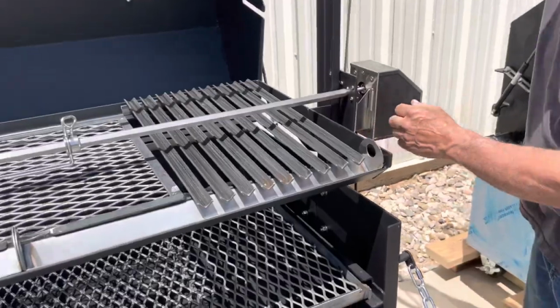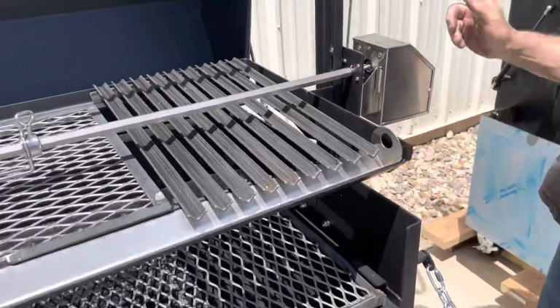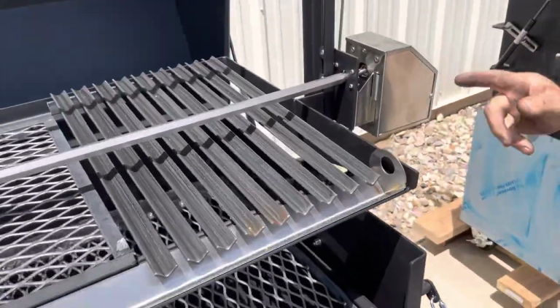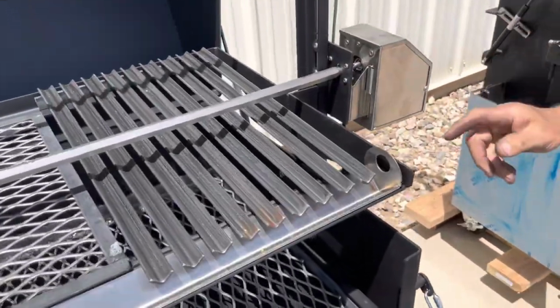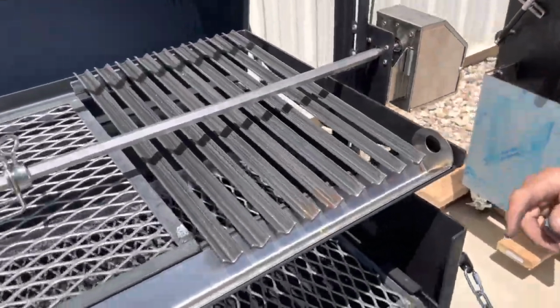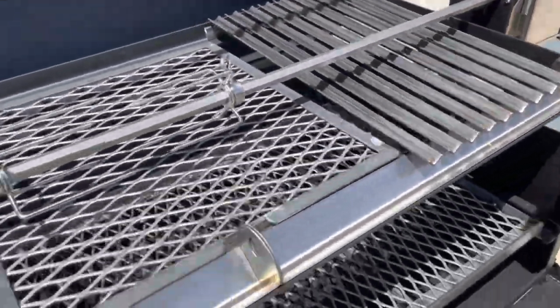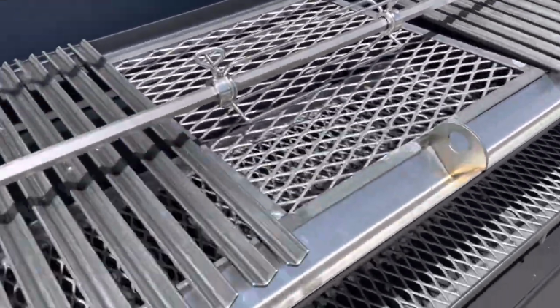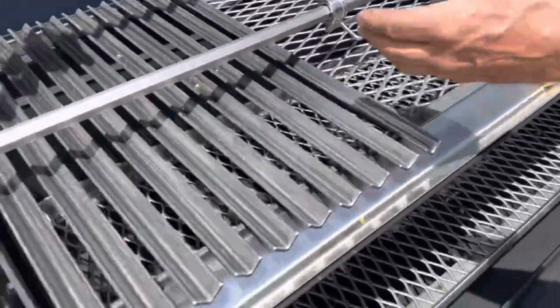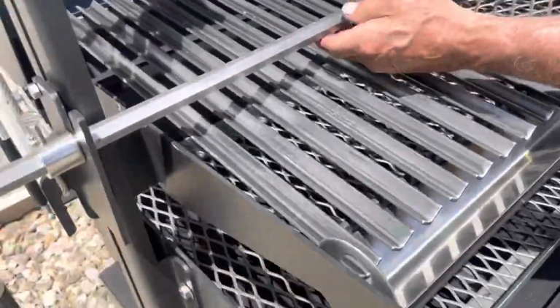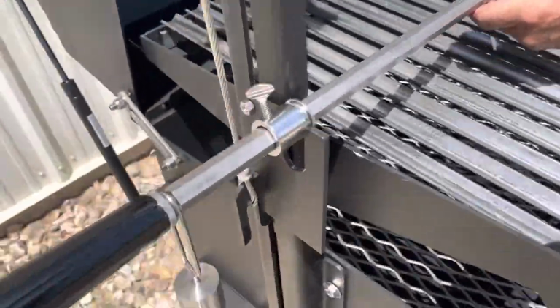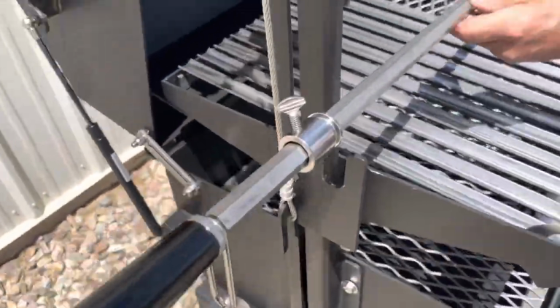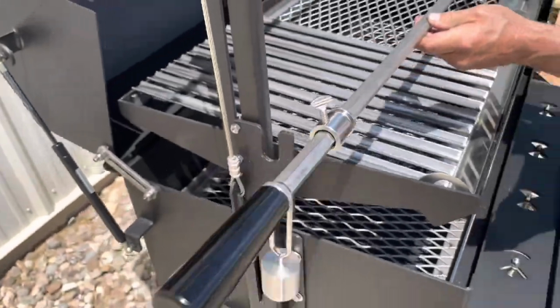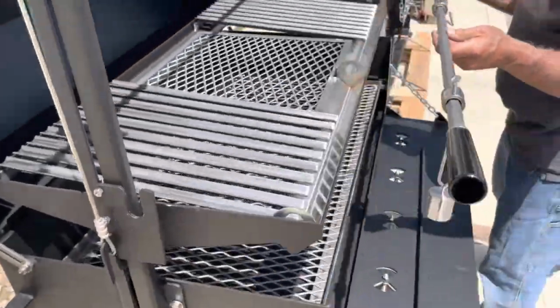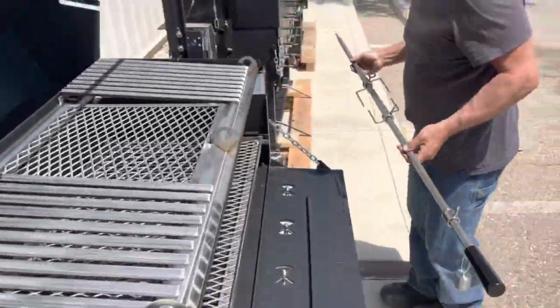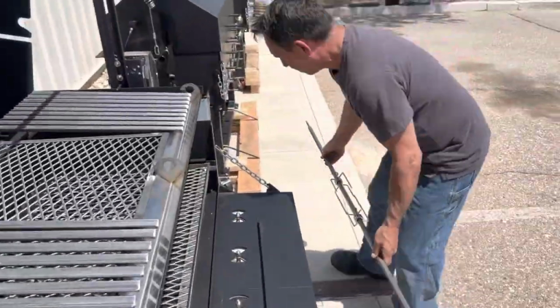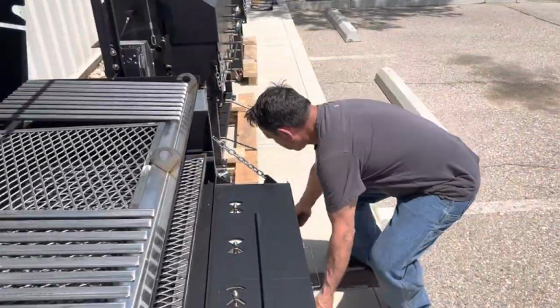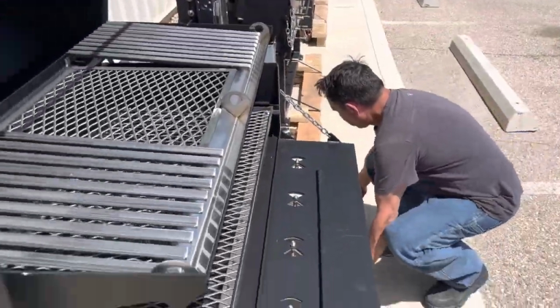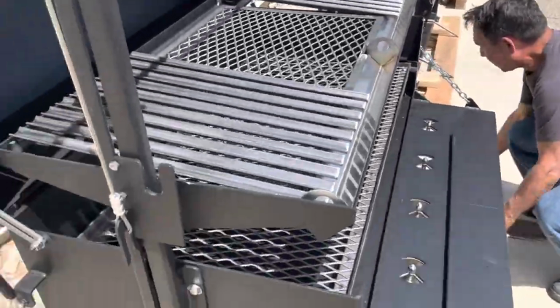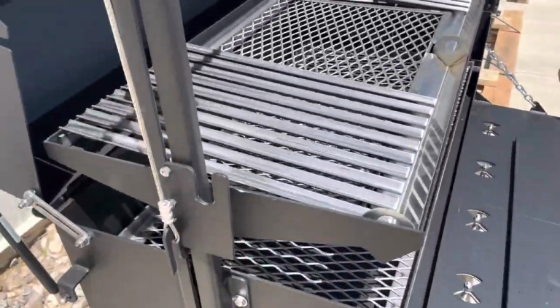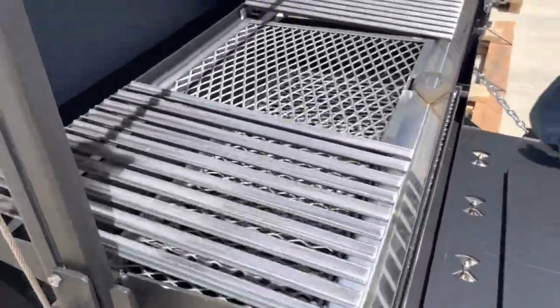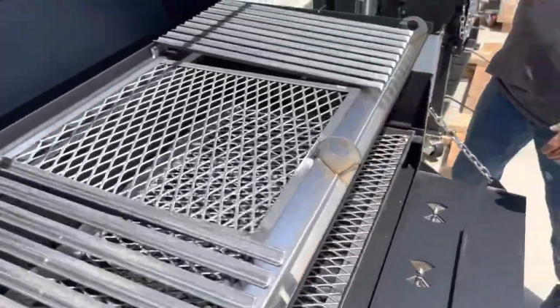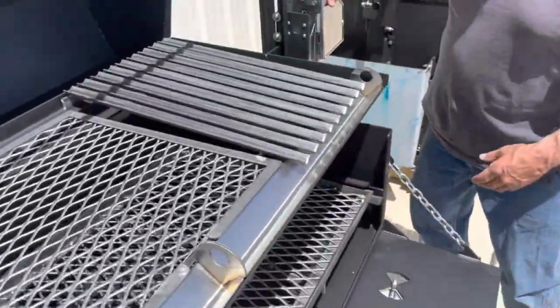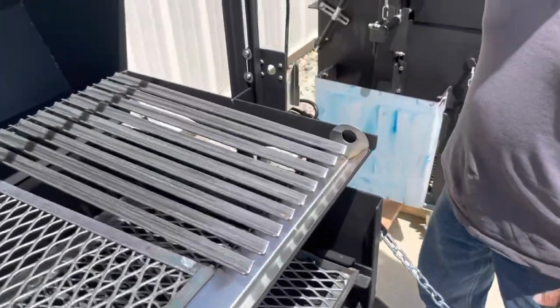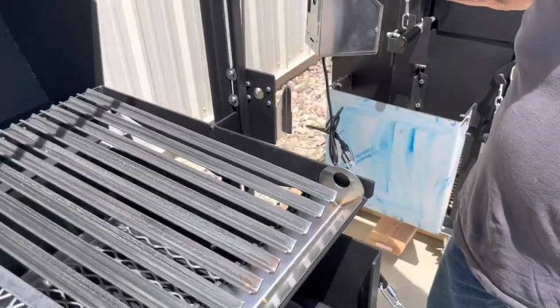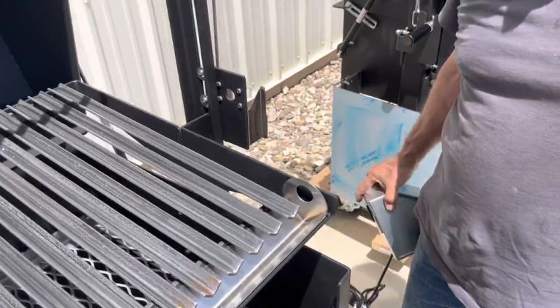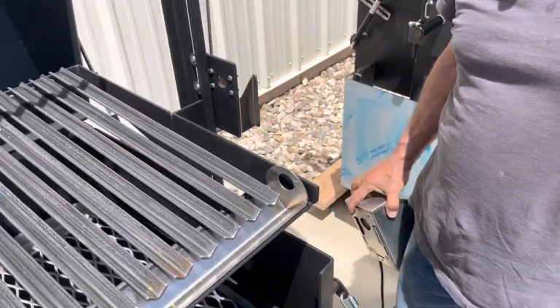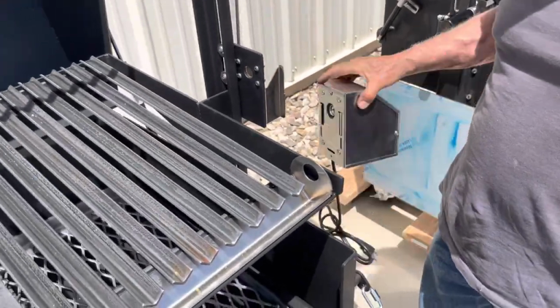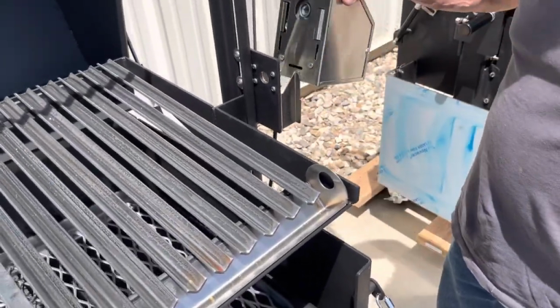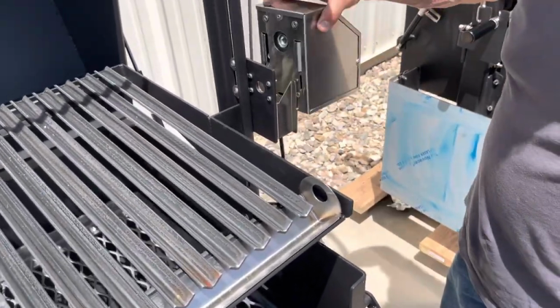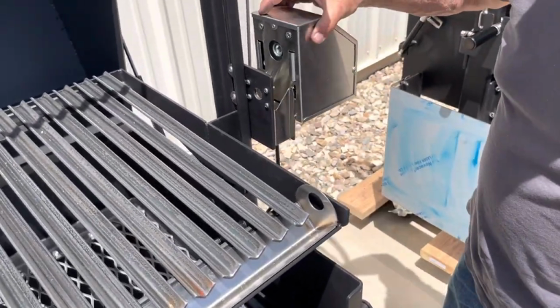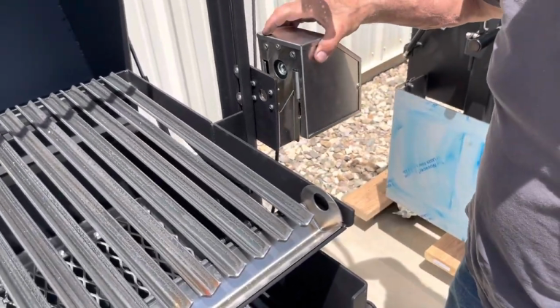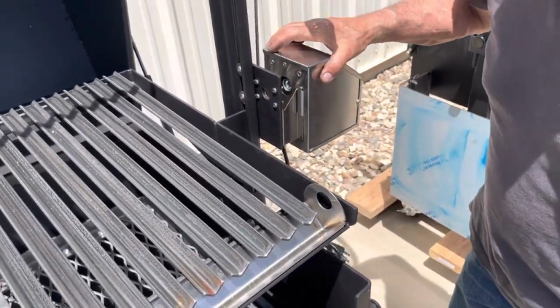And the other thing we do is put this little system — so if you wanted to take this rotisserie system off, it's simply lifting your spit out, and then you can take your motor and lift it off. You don't have to remove anything else. That's what makes this system so cool.